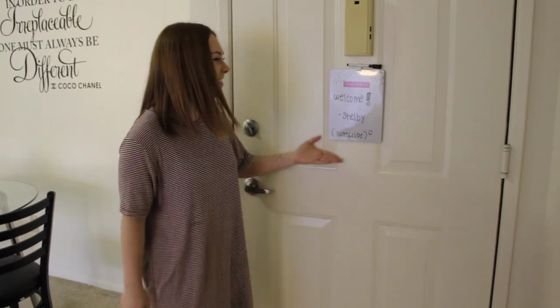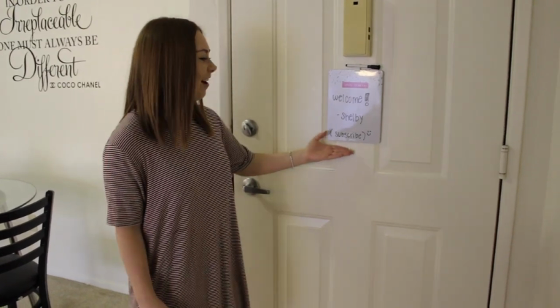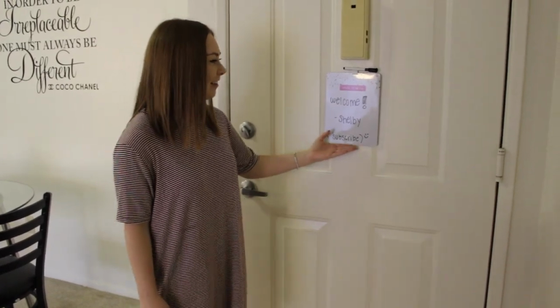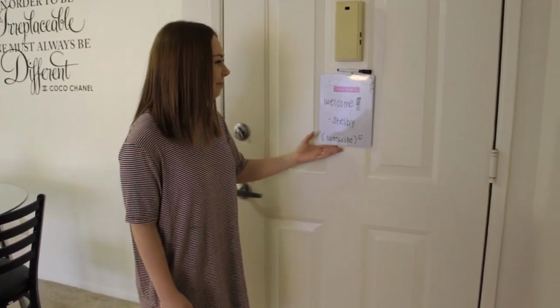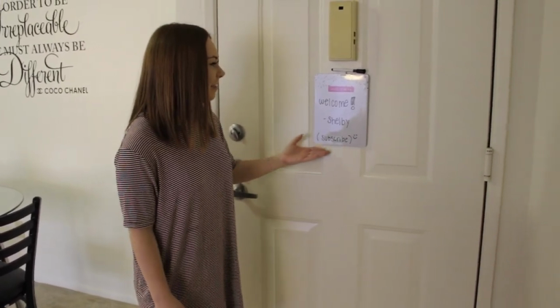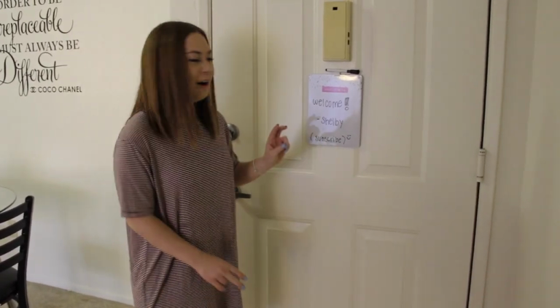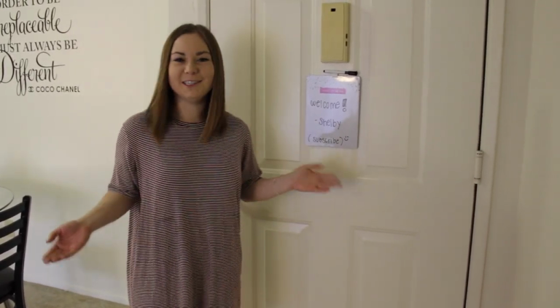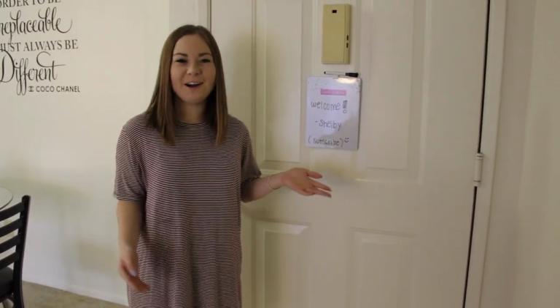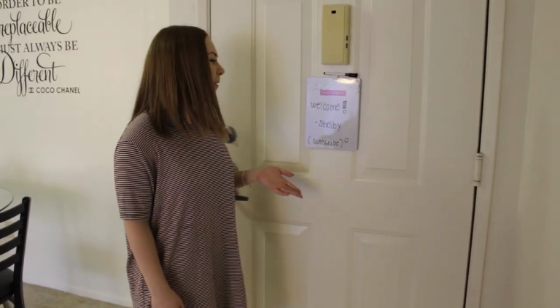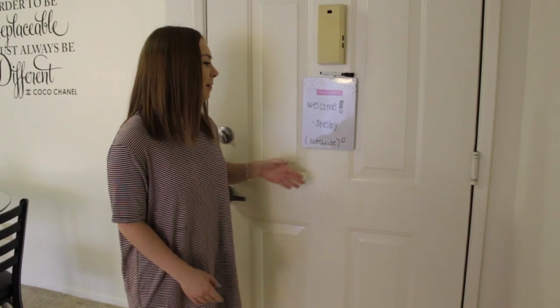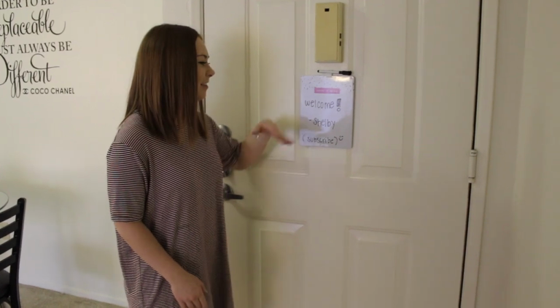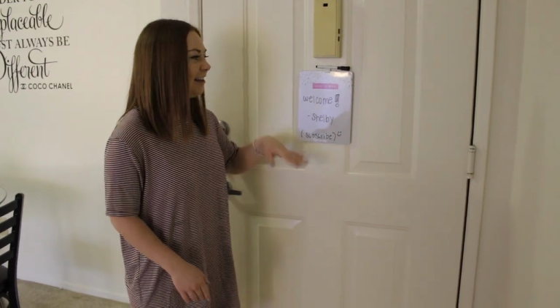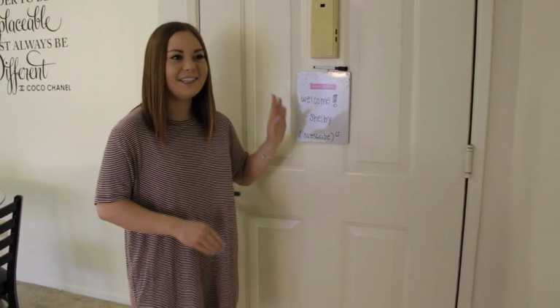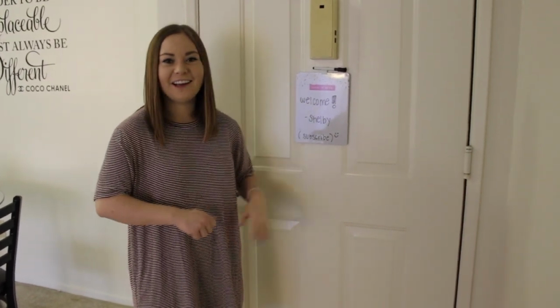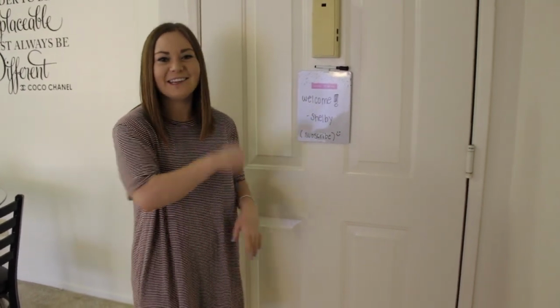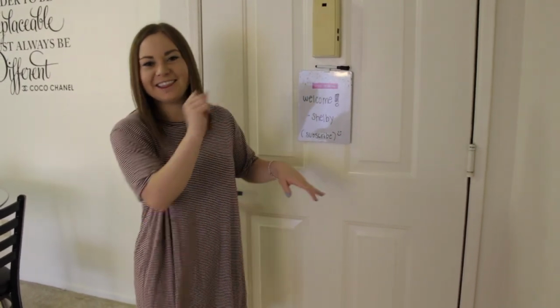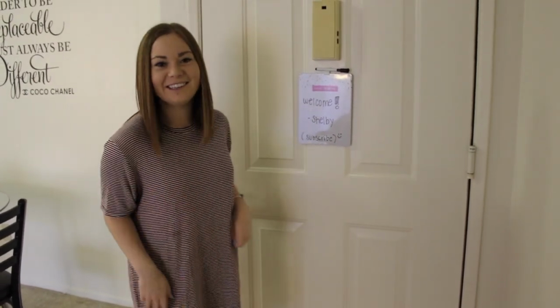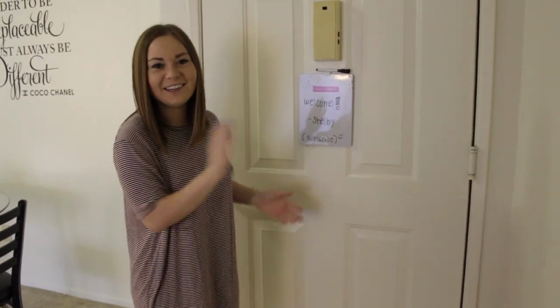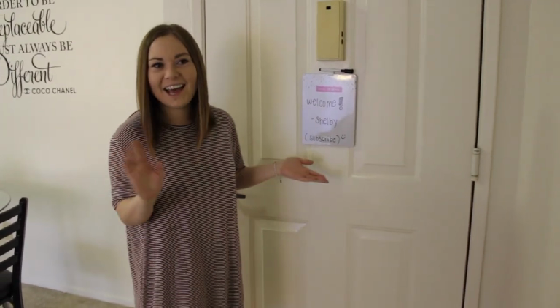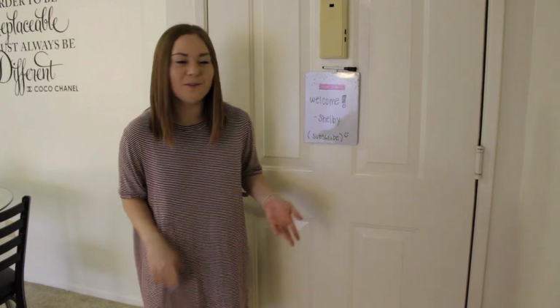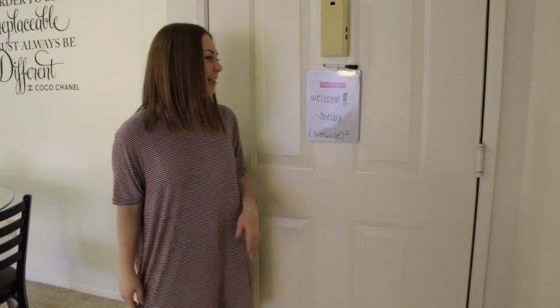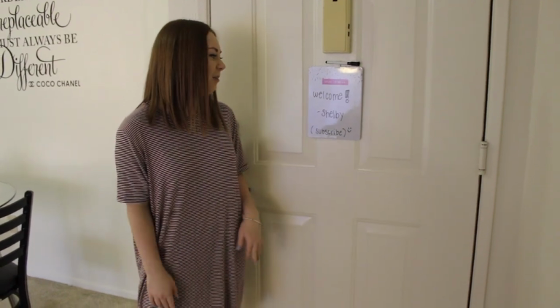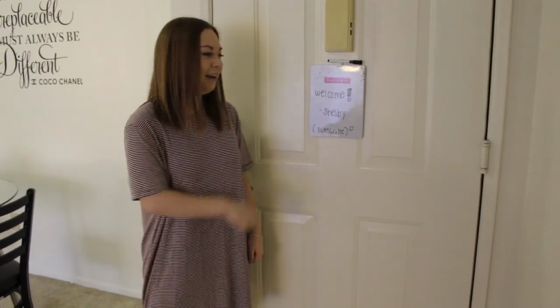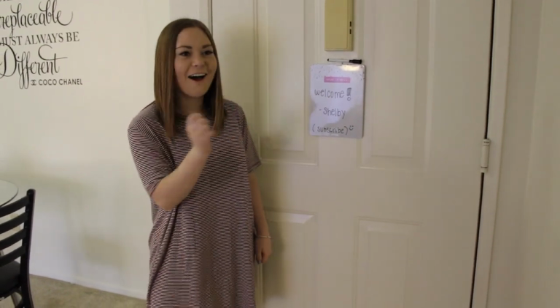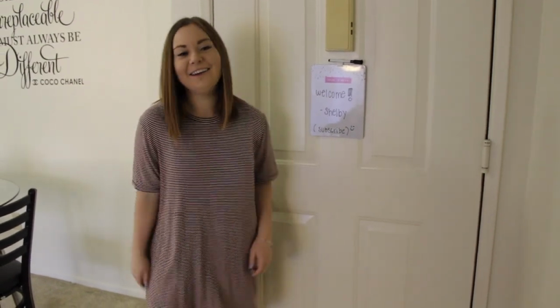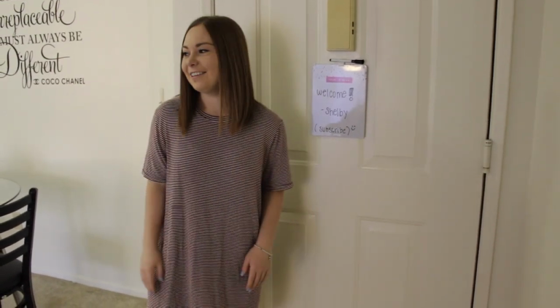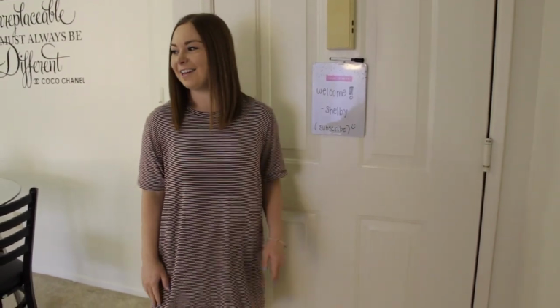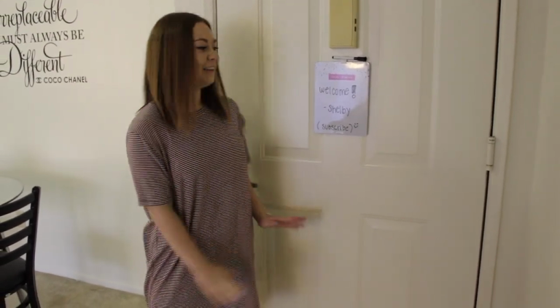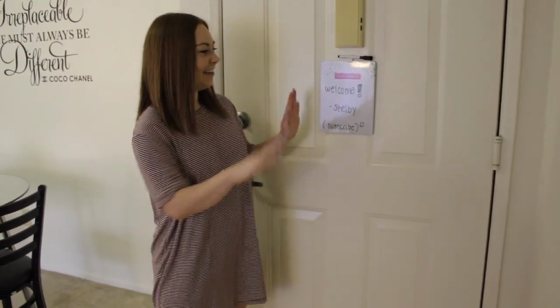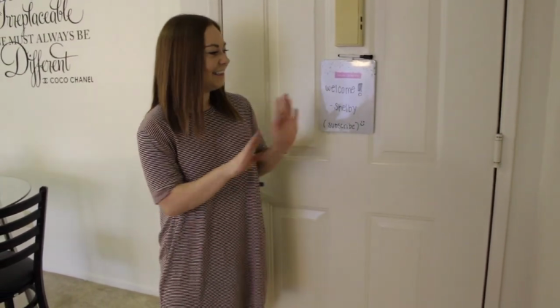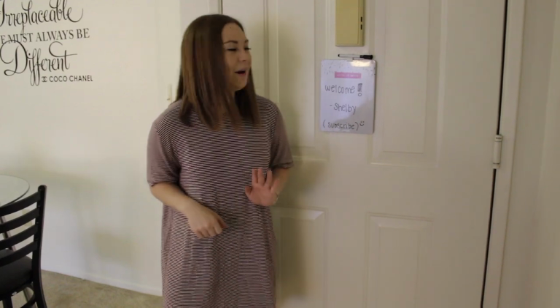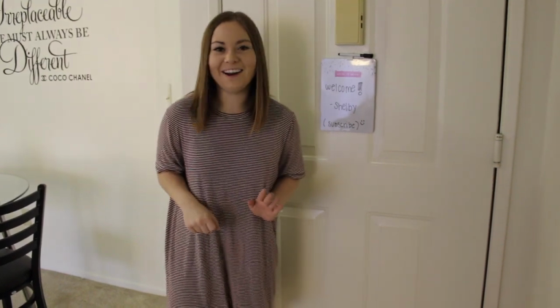This is kind of our little message board. Me and my roommate will kind of just write things to each other, like, don't forget this, or like, have a good day. Or if we have a test, we'll kind of be like, good luck. So that's just our cute little welcome area.